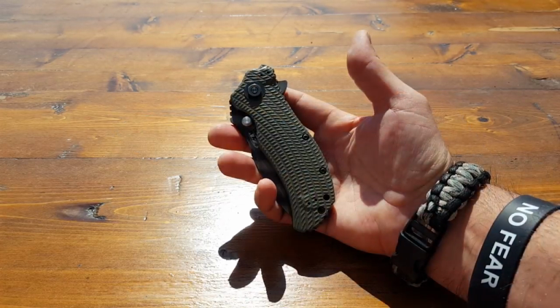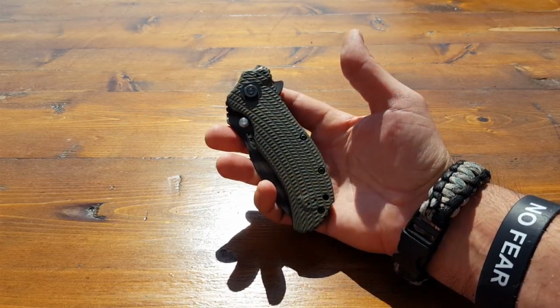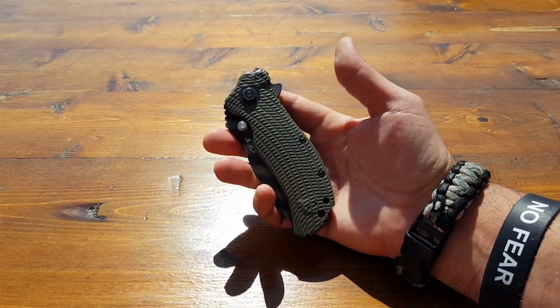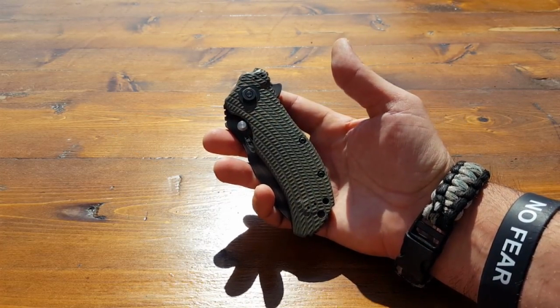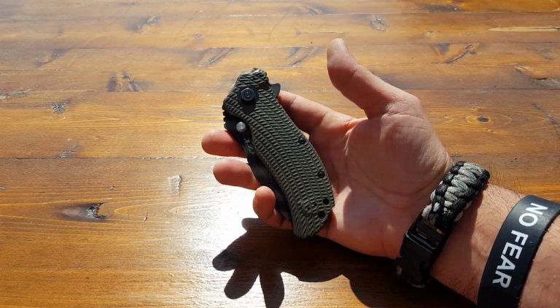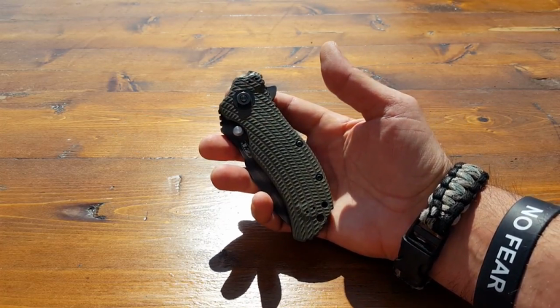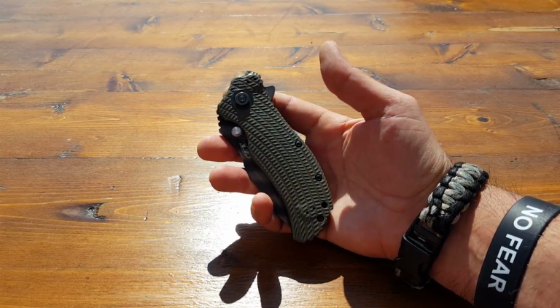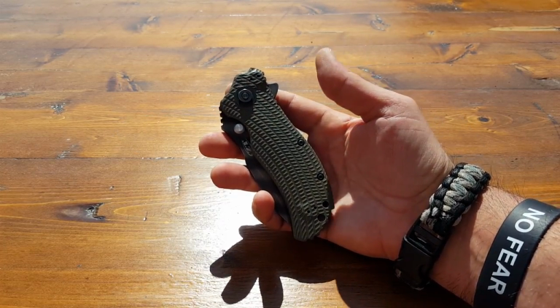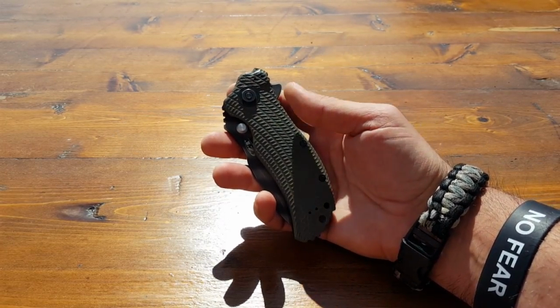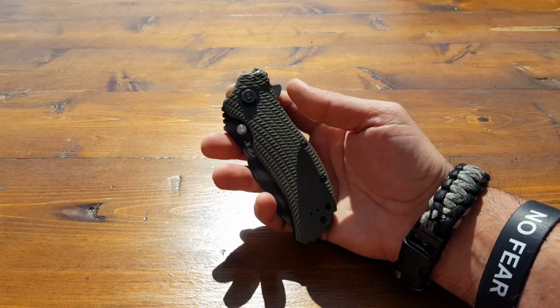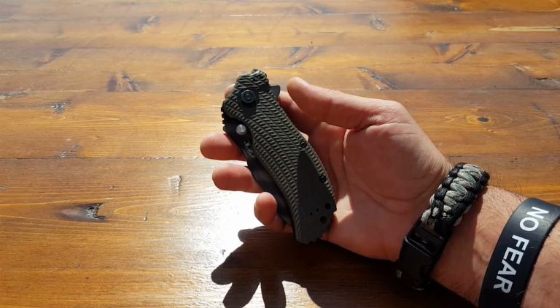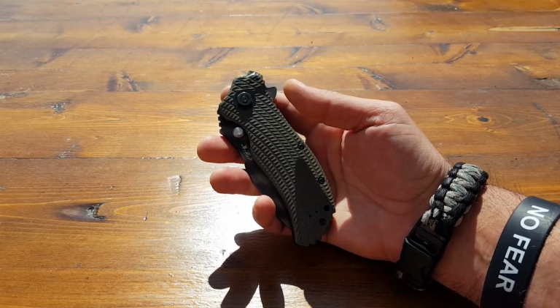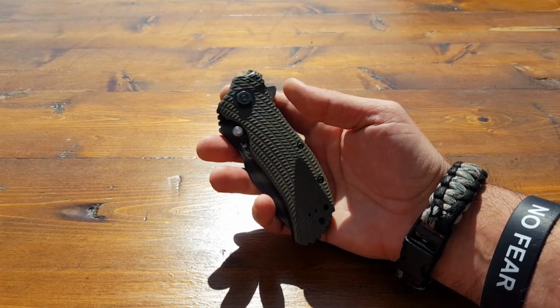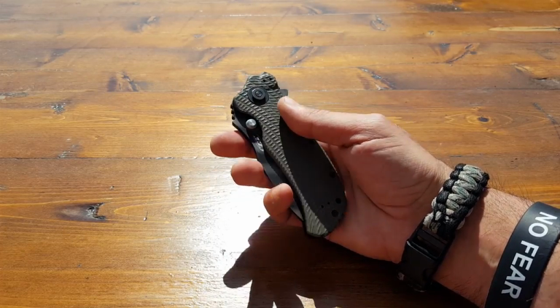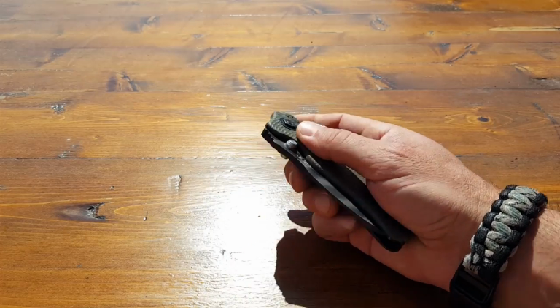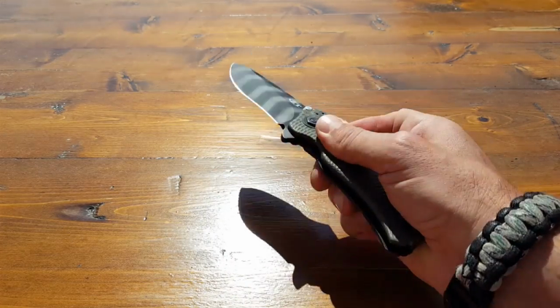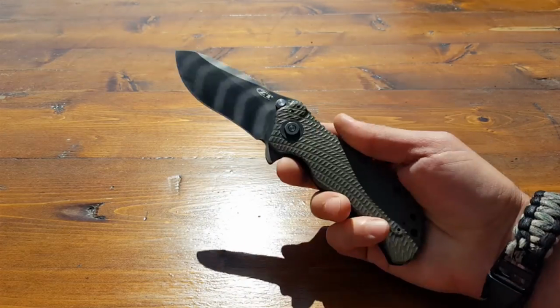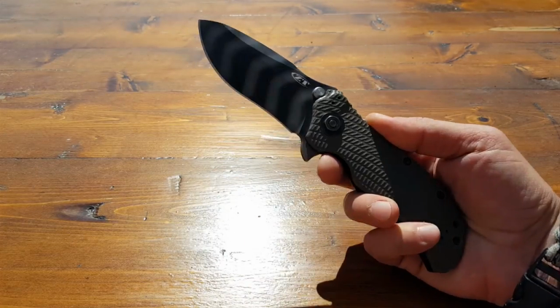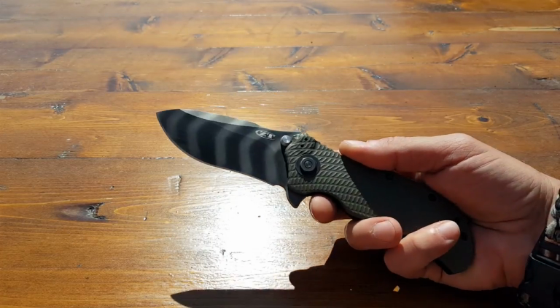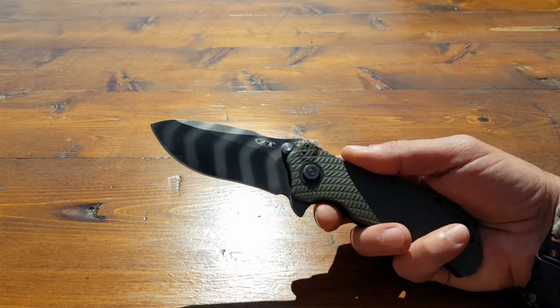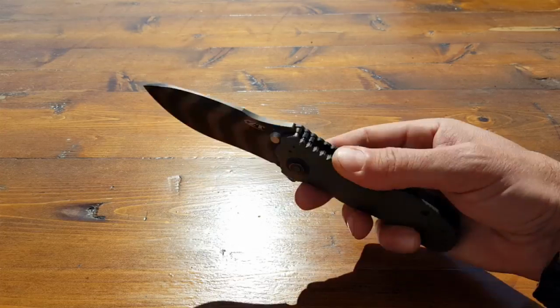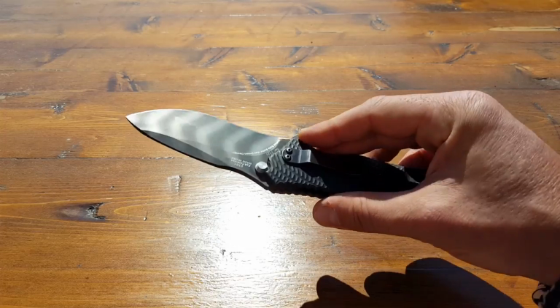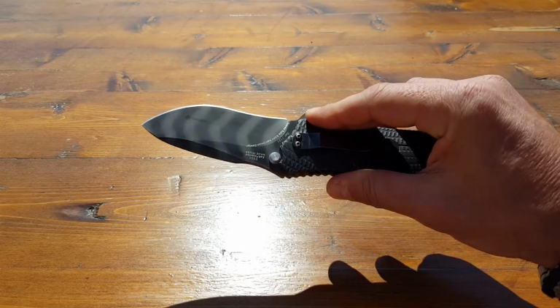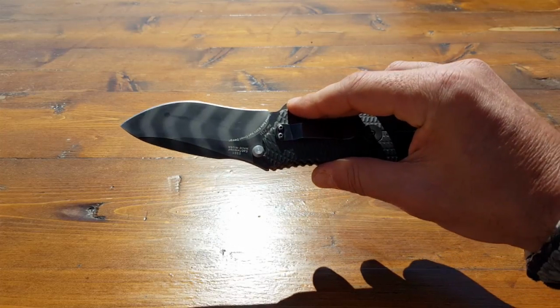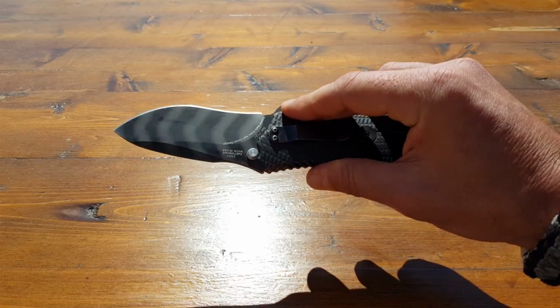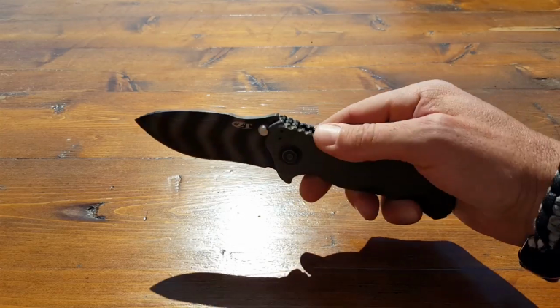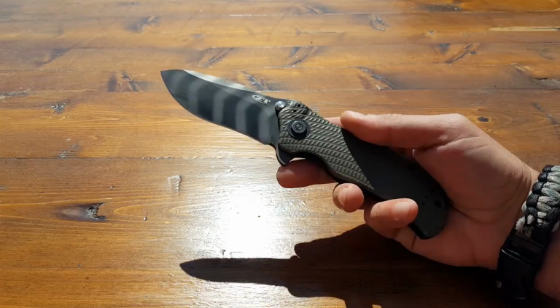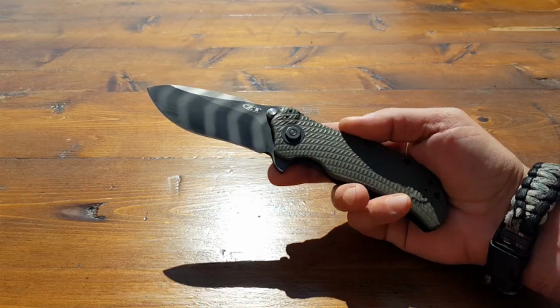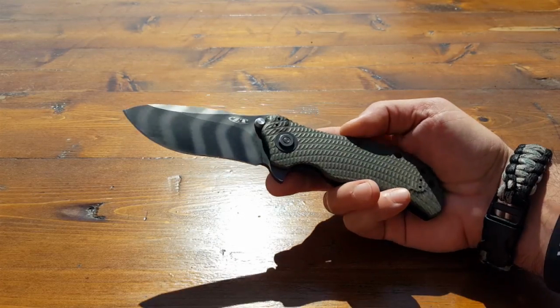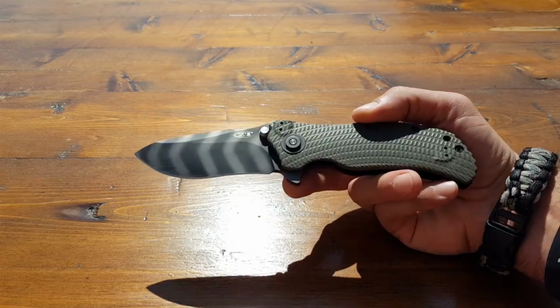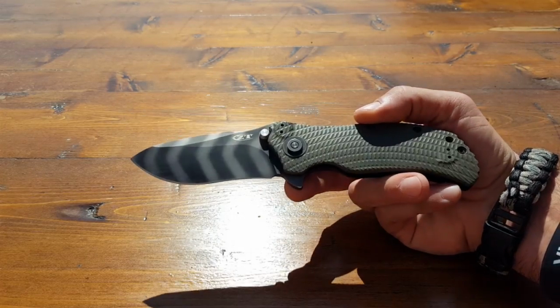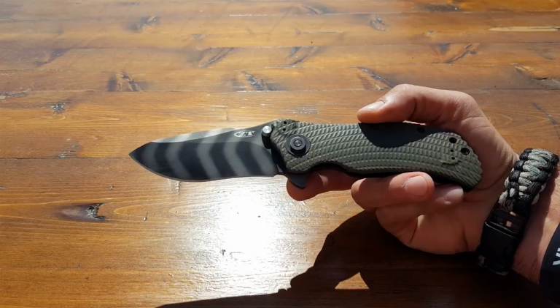The blade itself is made of S30V stainless steel with tungsten DLC coating, and the blade has cool tiger striping on it. So it's definitely a serious combat folder, like I stated.